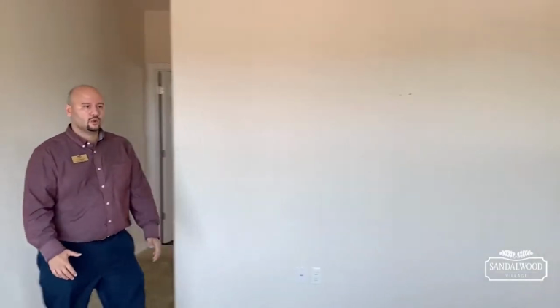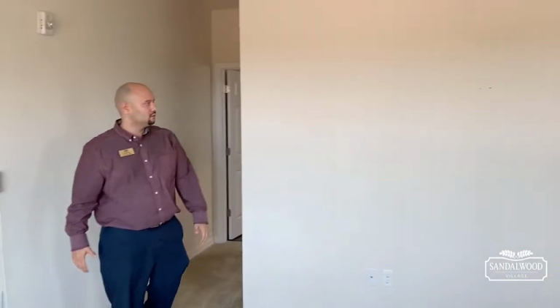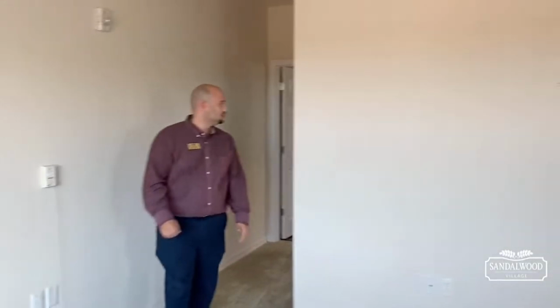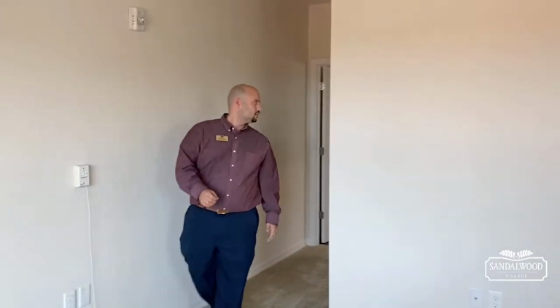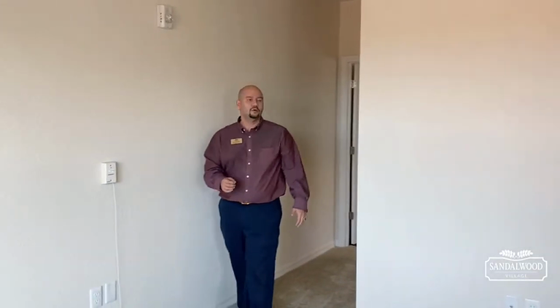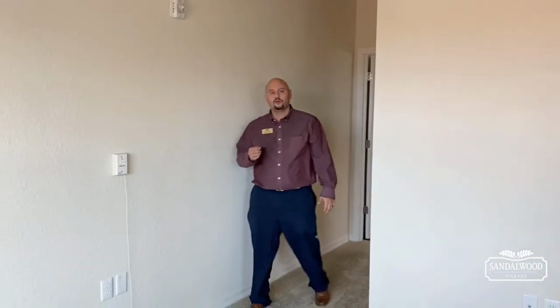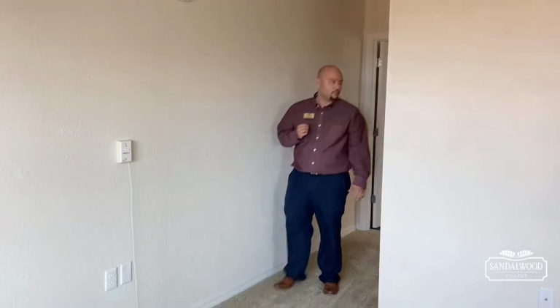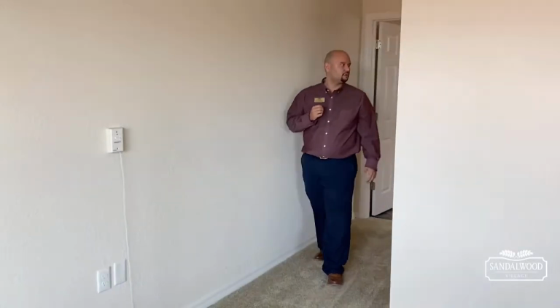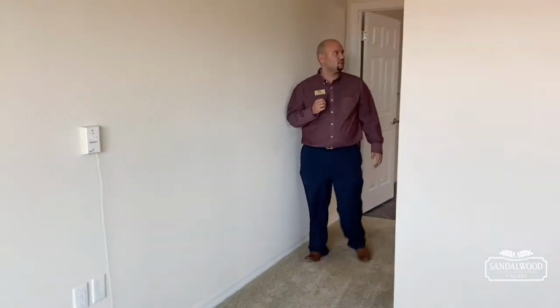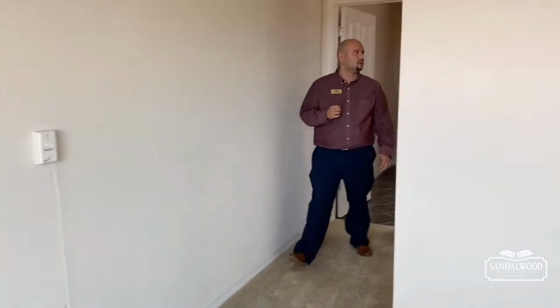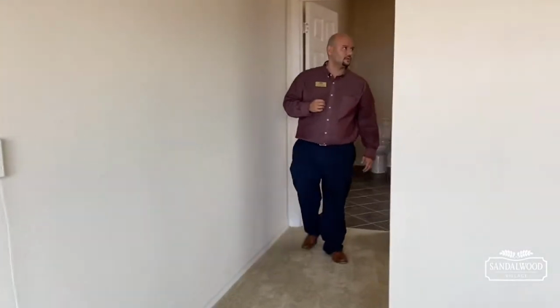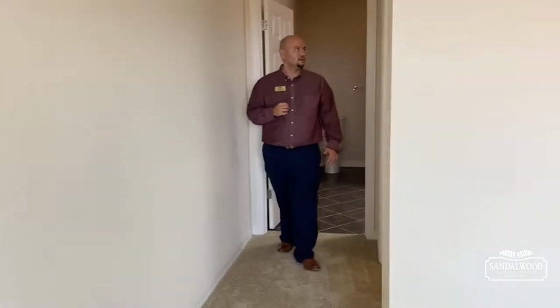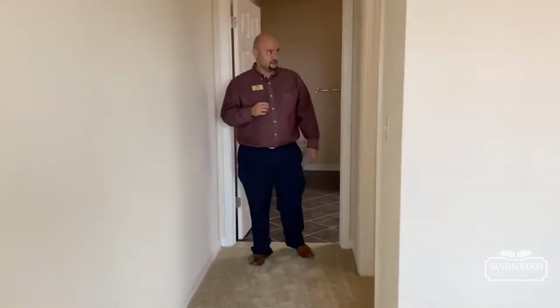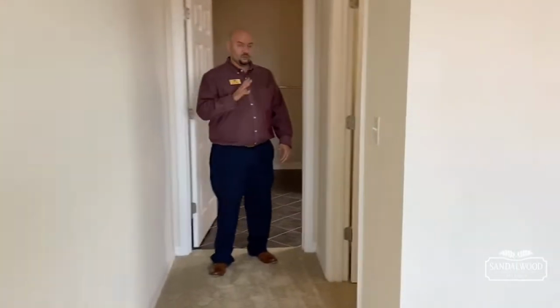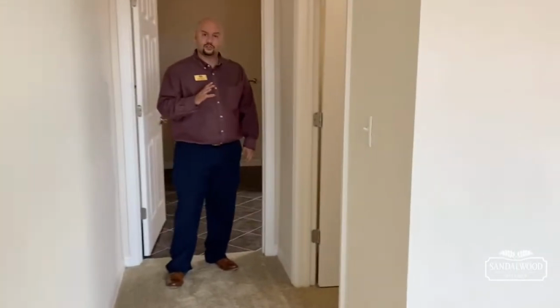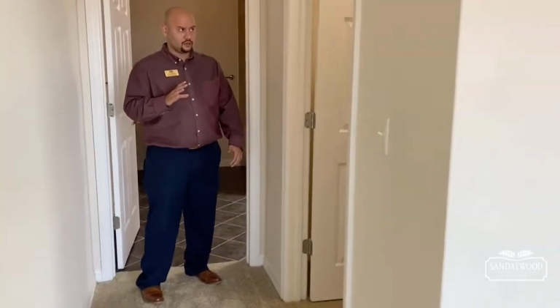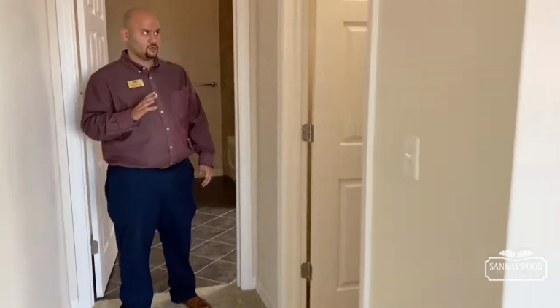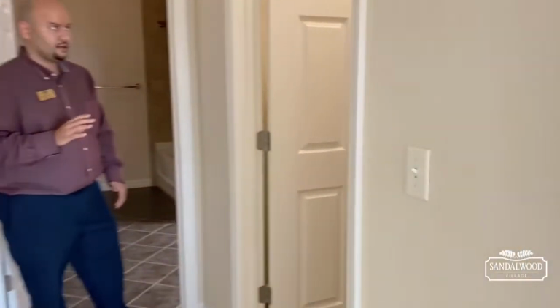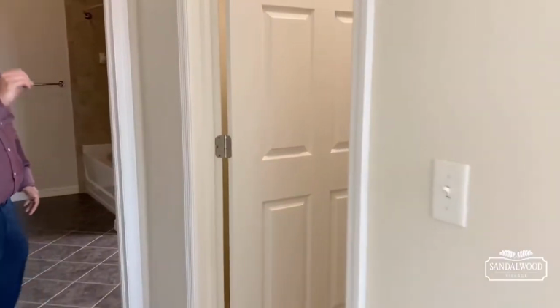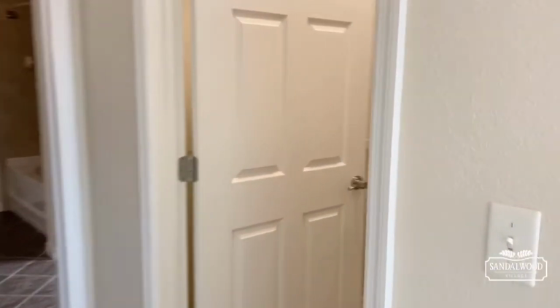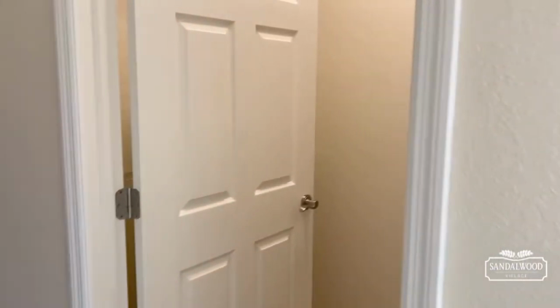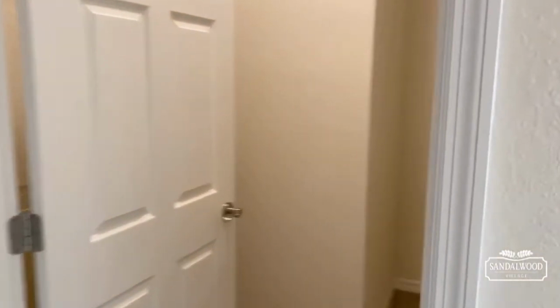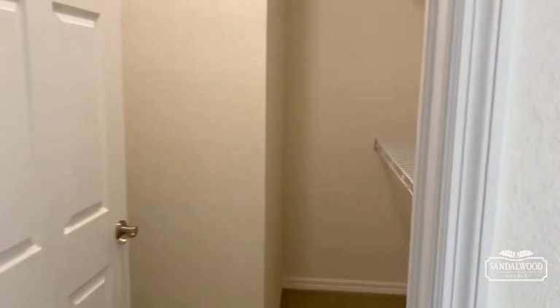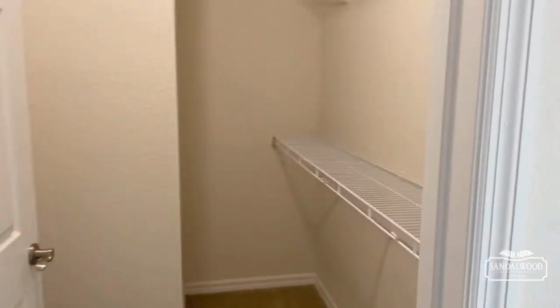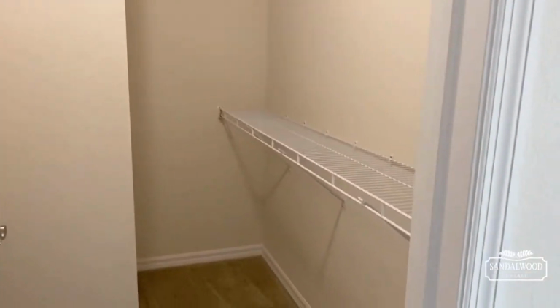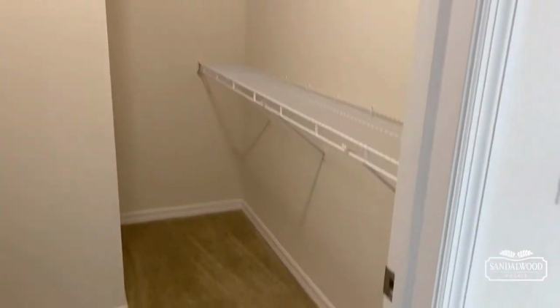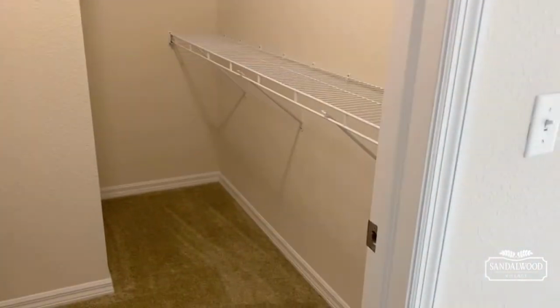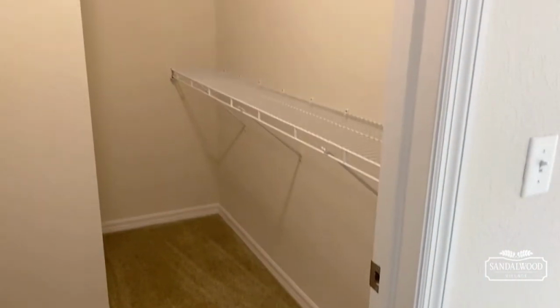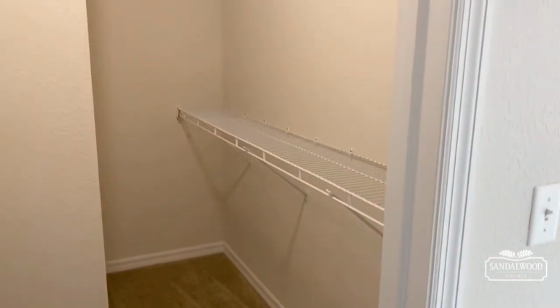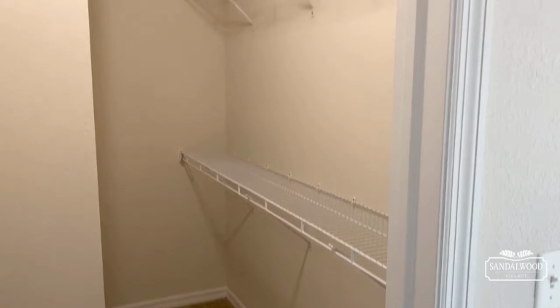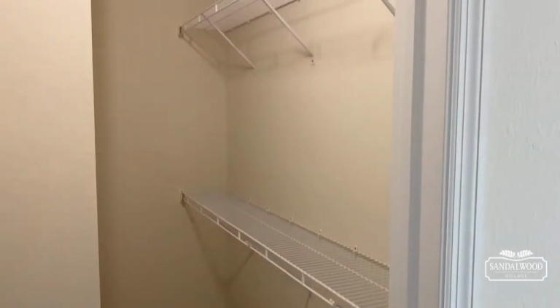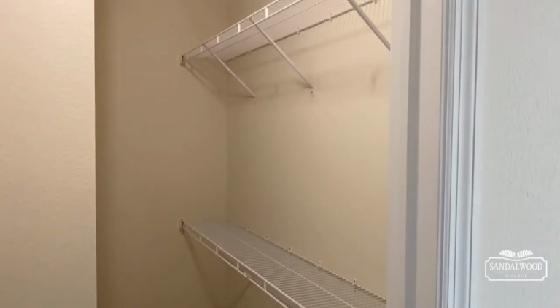Let's come over to your closet — you have a really nice walk-in closet here. There are two shelves, and you can add more shelving. Behind the door there's even more shelving on top of that, so you have really good storage and great space to utilize.